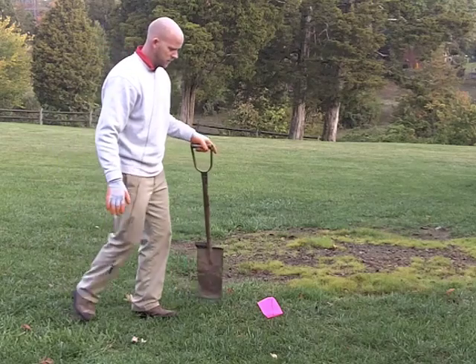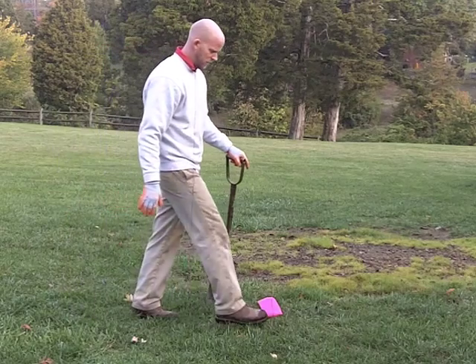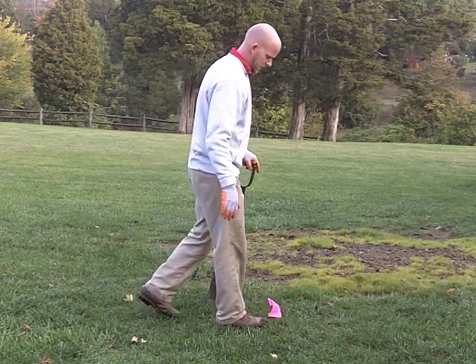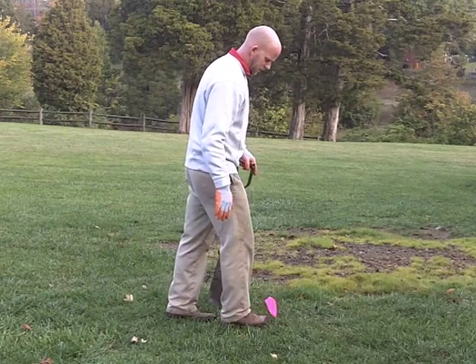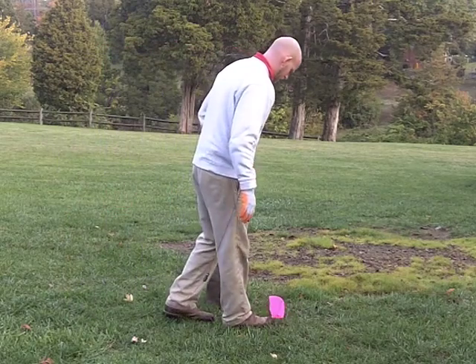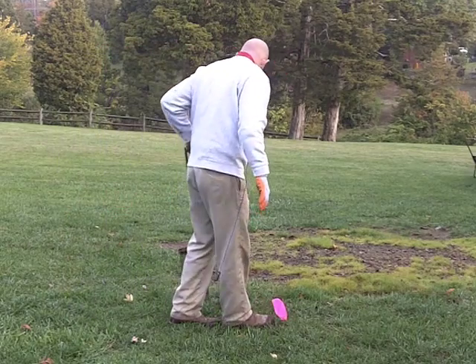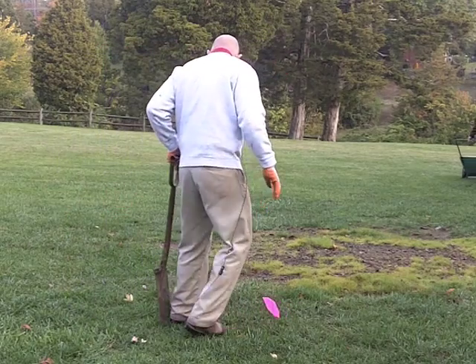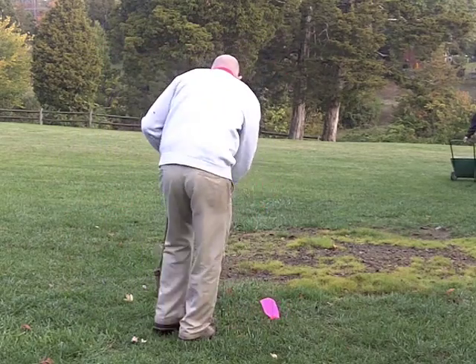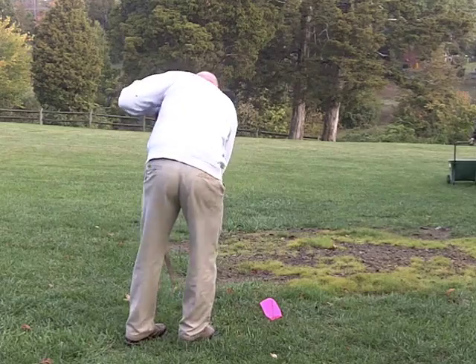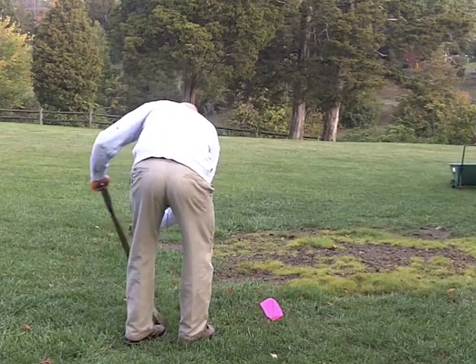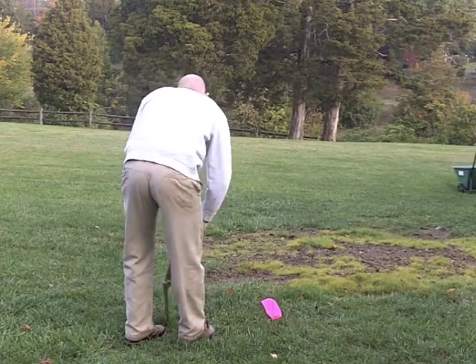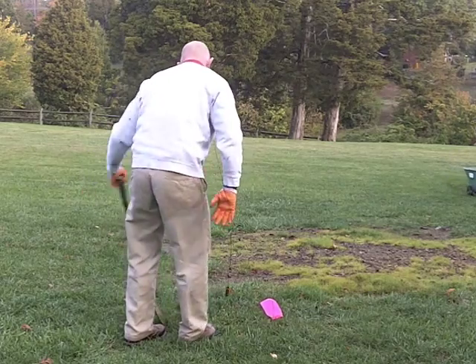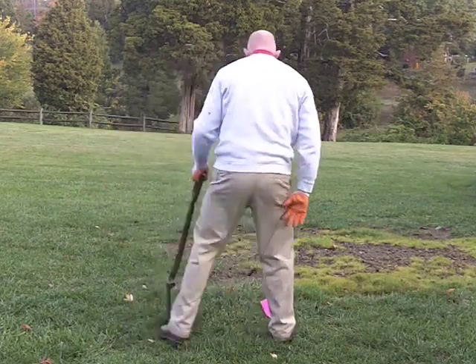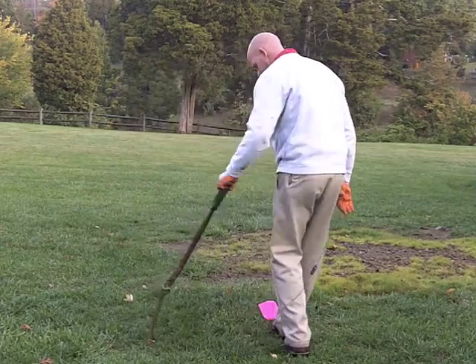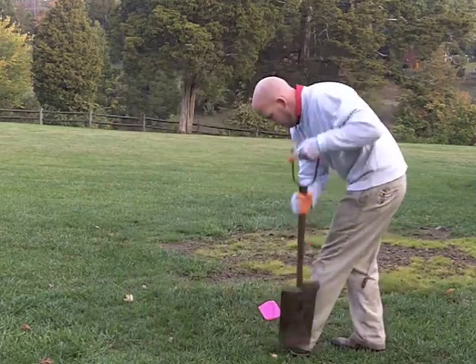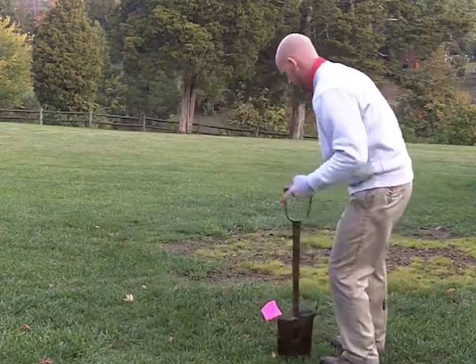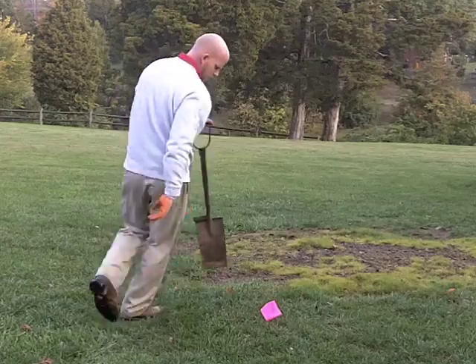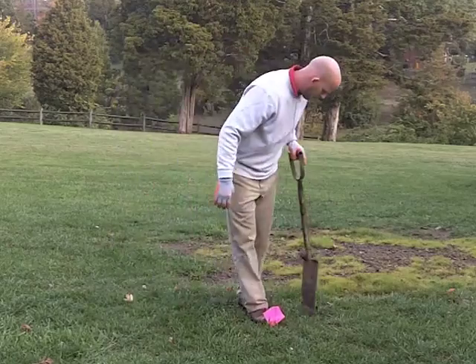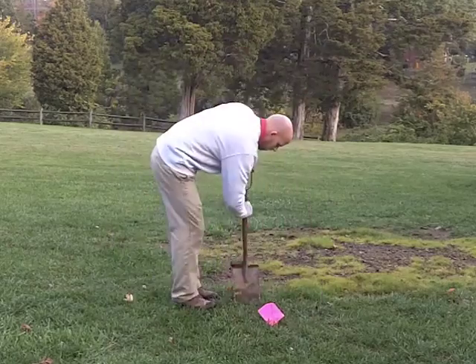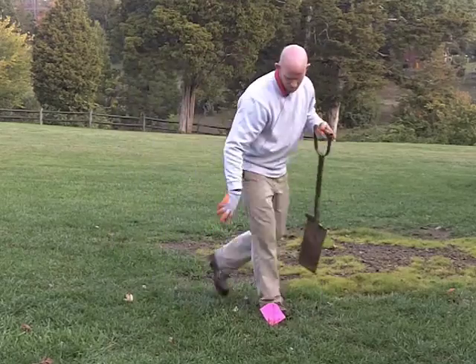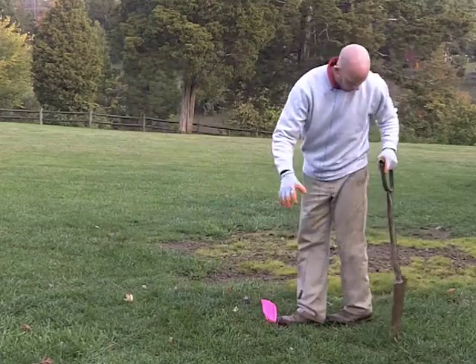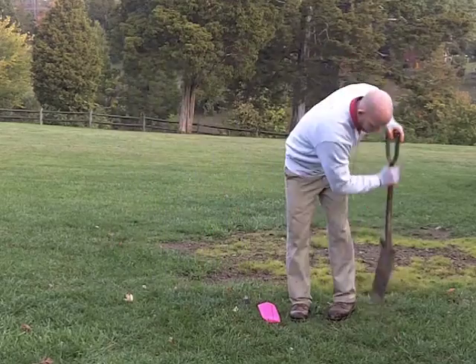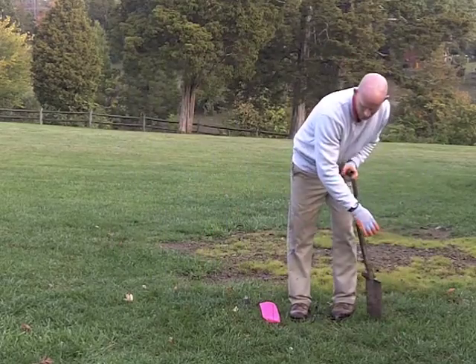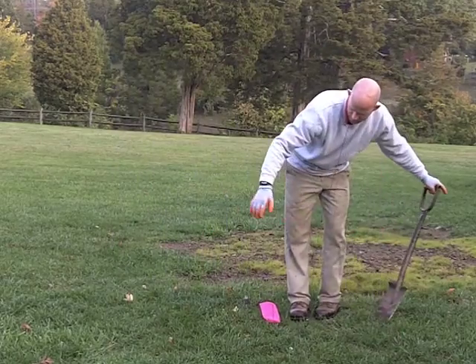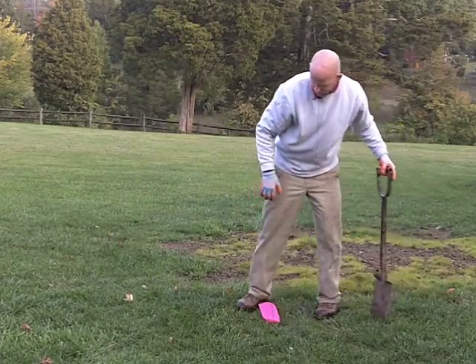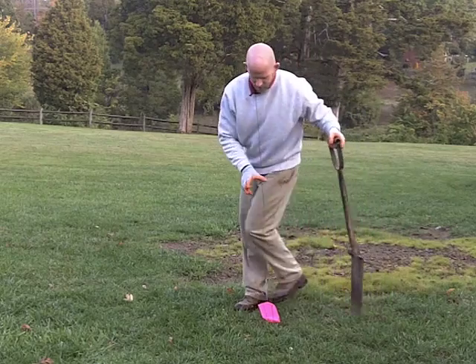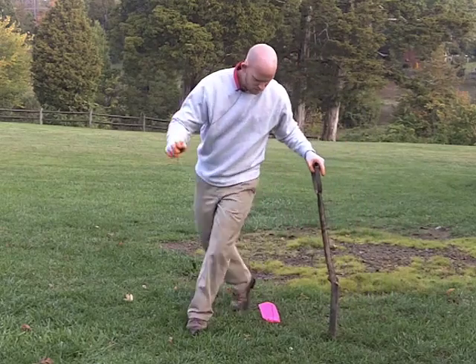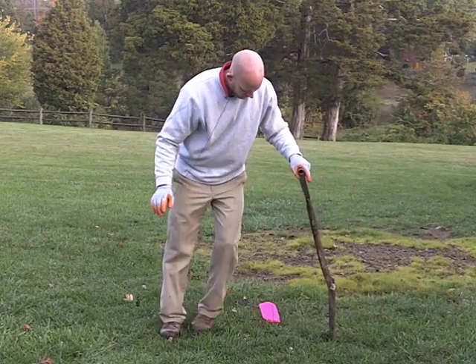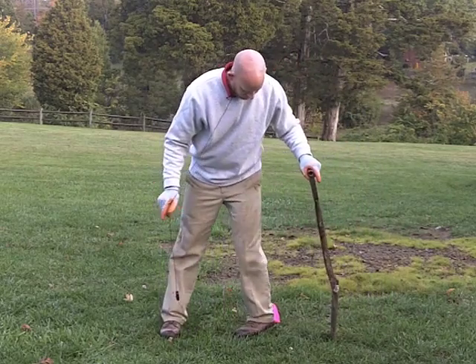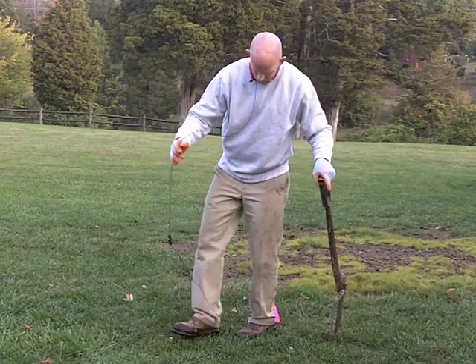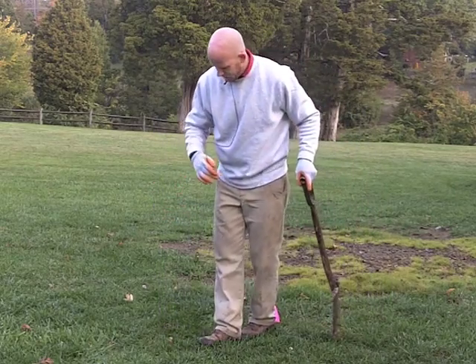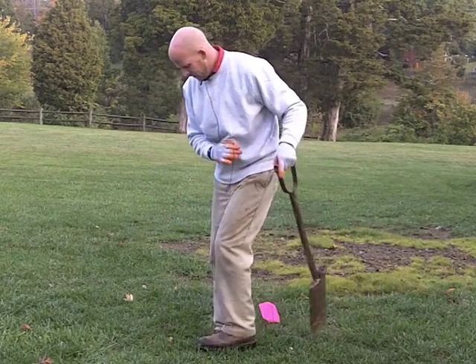What I'm going to do is take two steps from the flag and mark it. Now that I have all this marked, I'll make my circle.